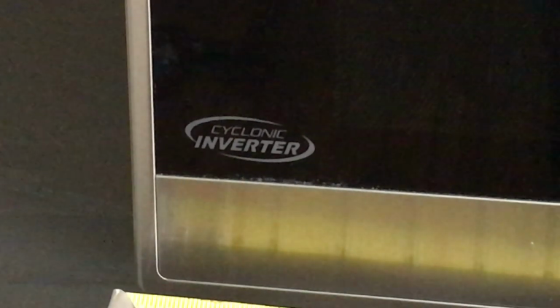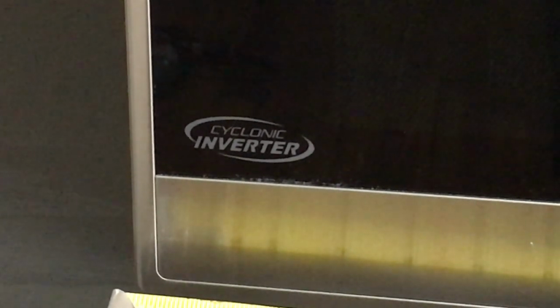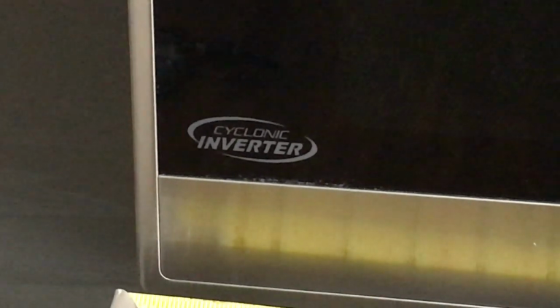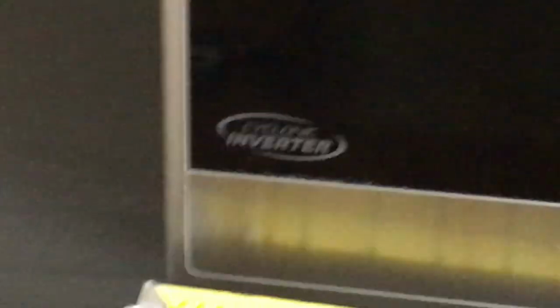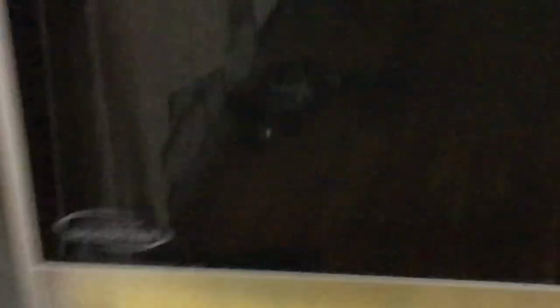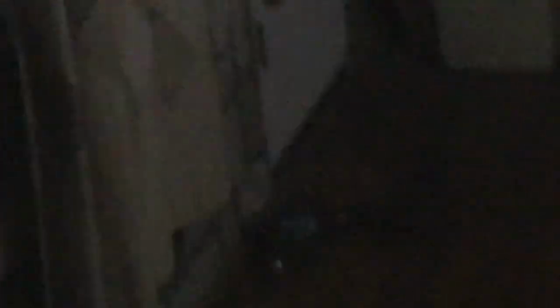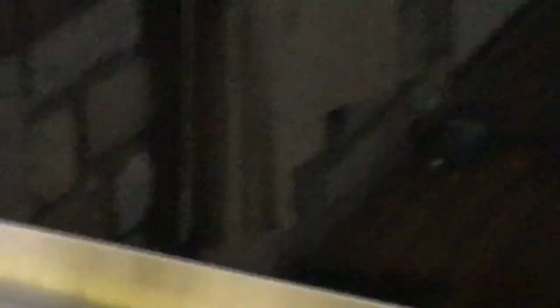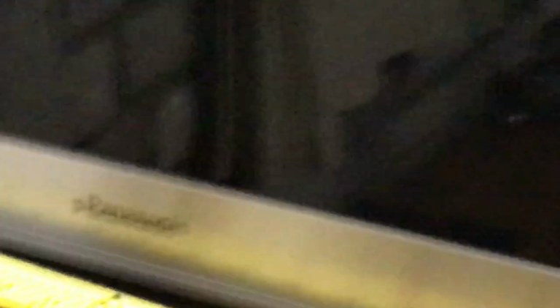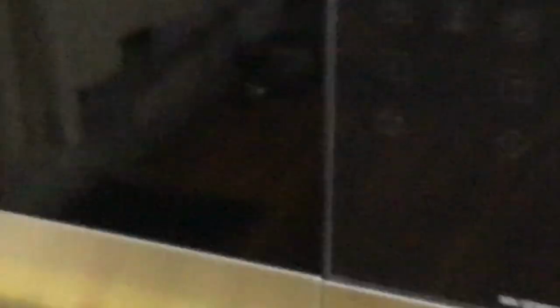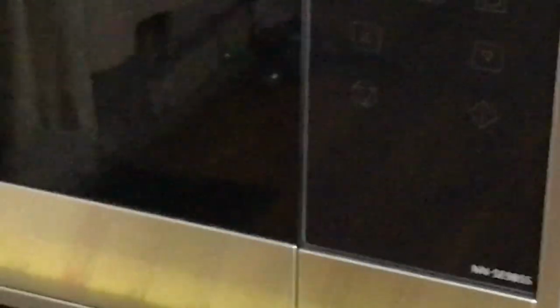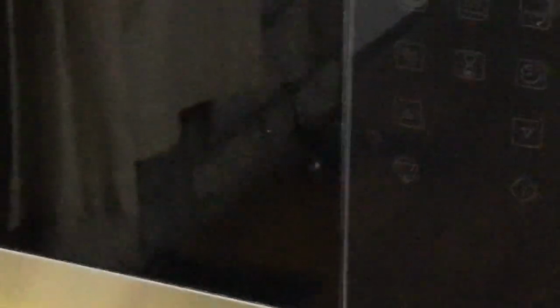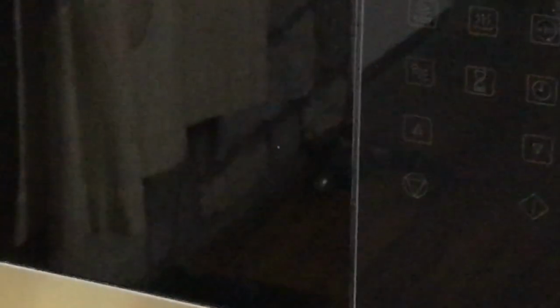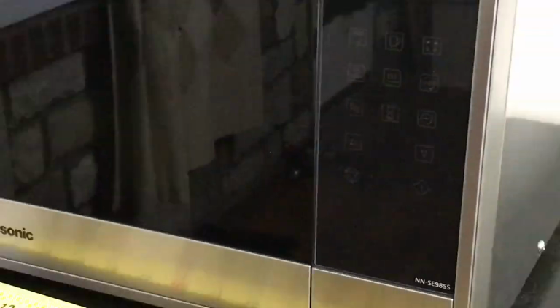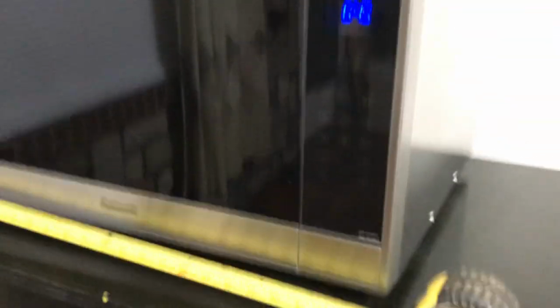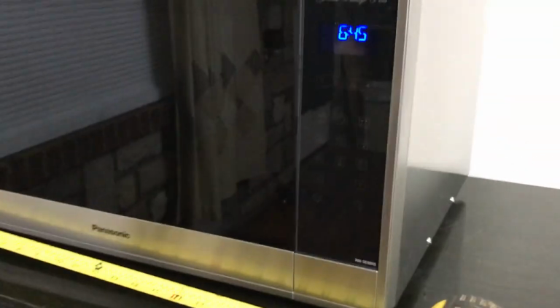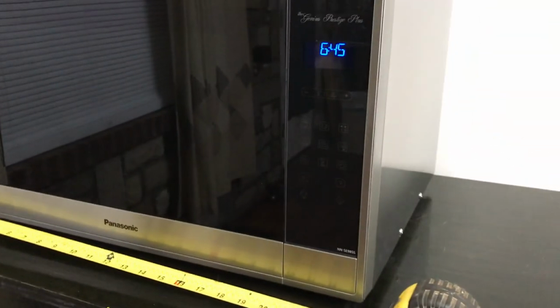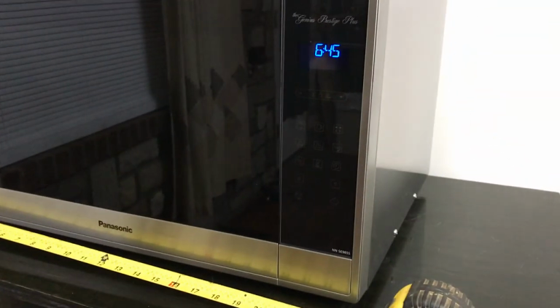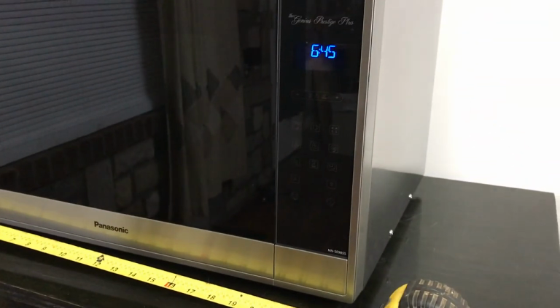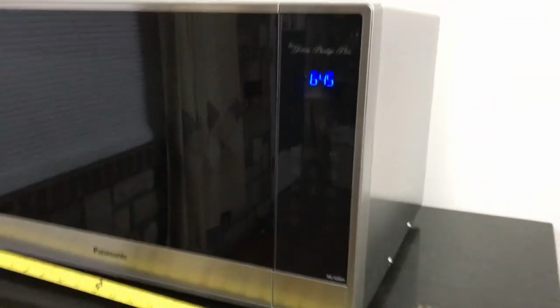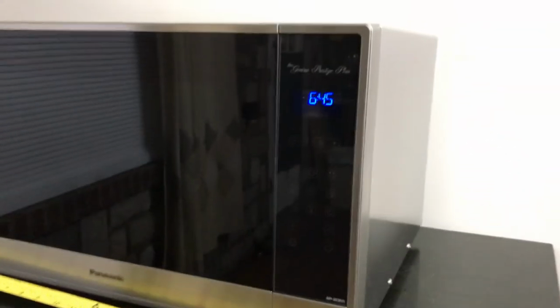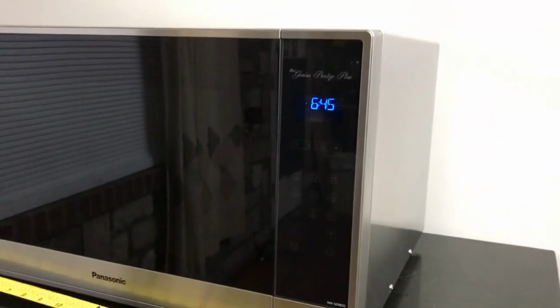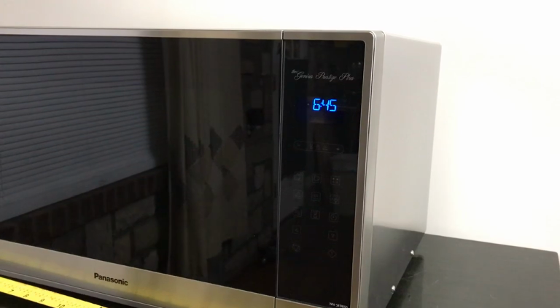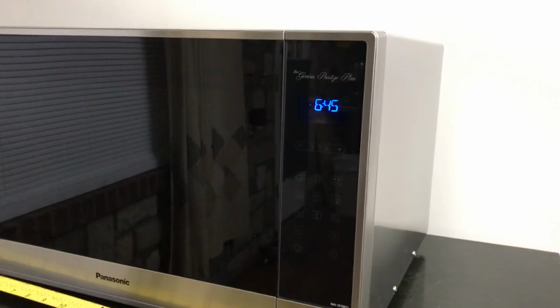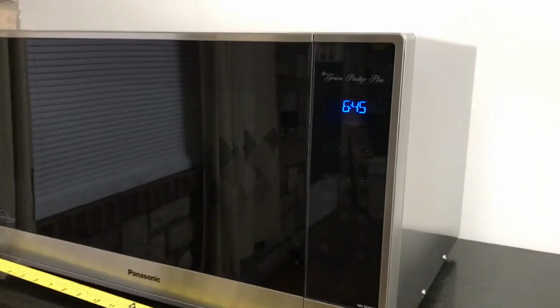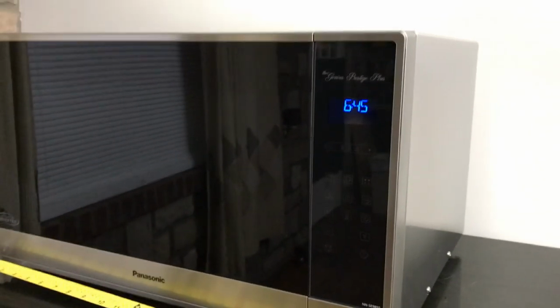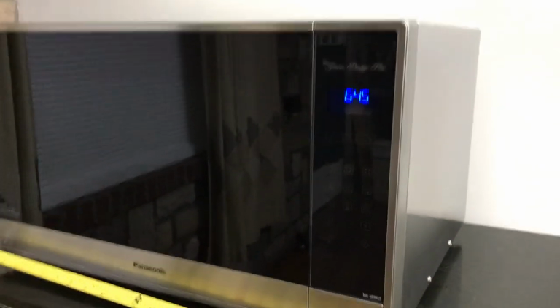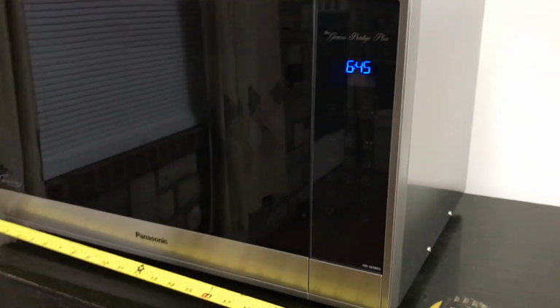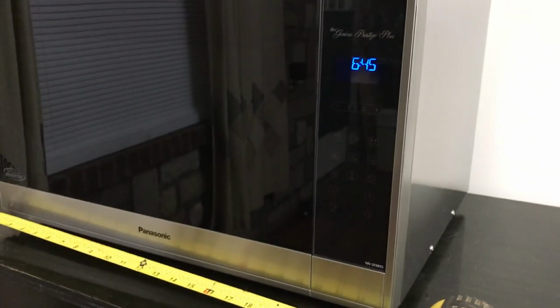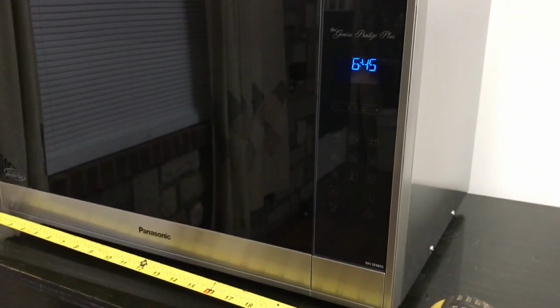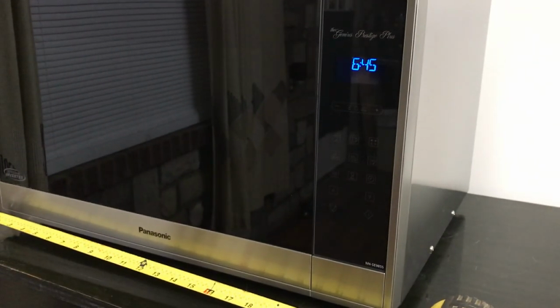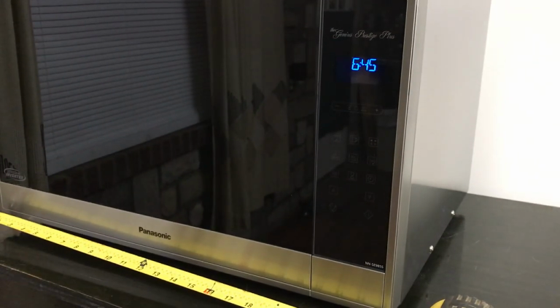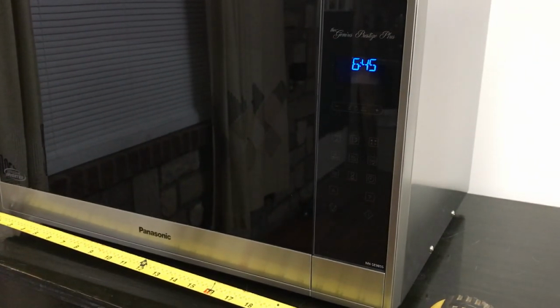It features a cyclonic inverter, which is a really nice thing. It has a beautiful stainless steel exterior, so I'm happy with that. Just got it in — it's brand new, never been used.